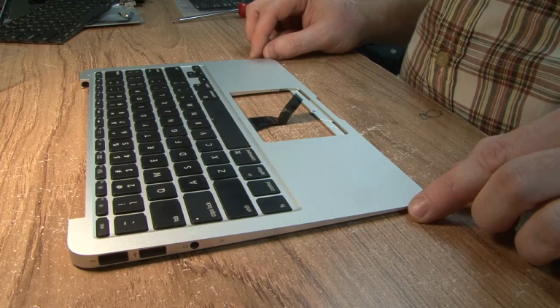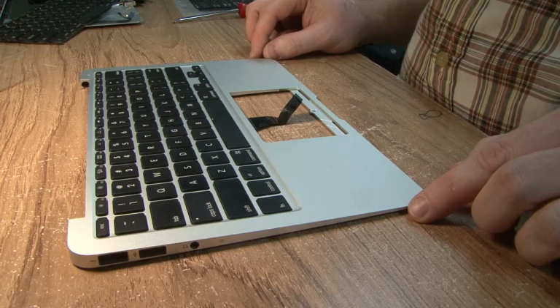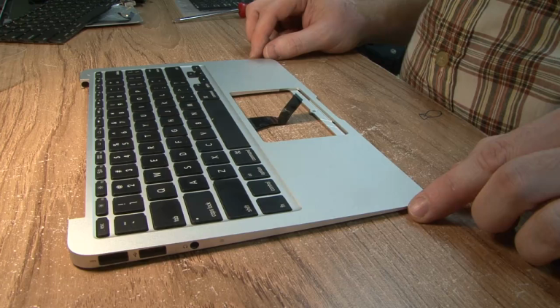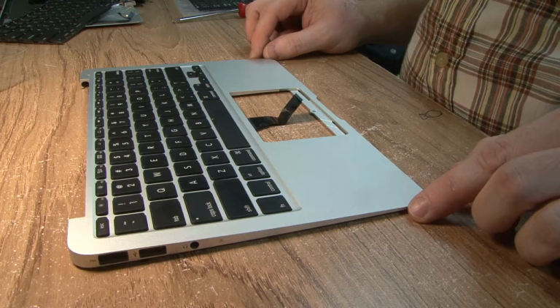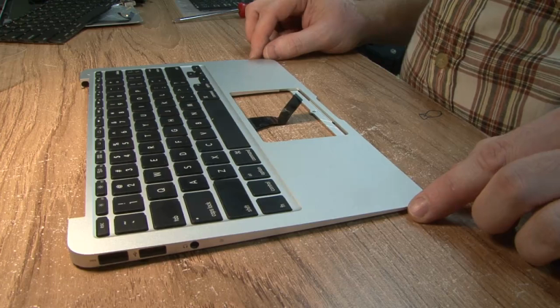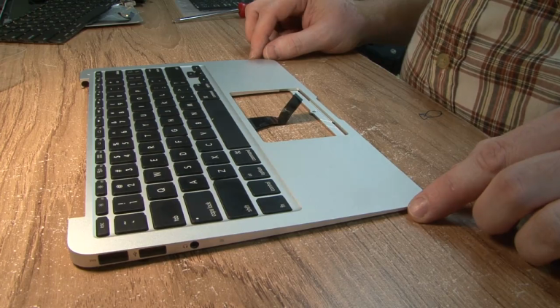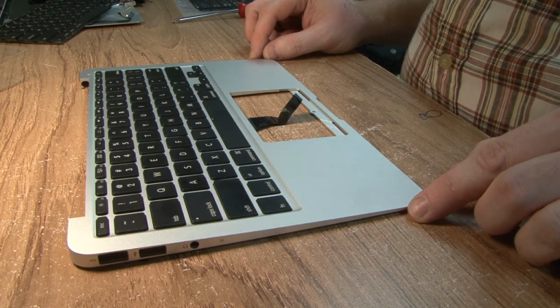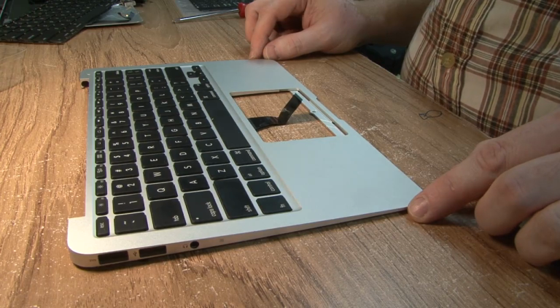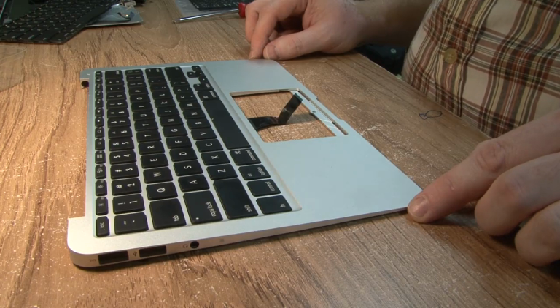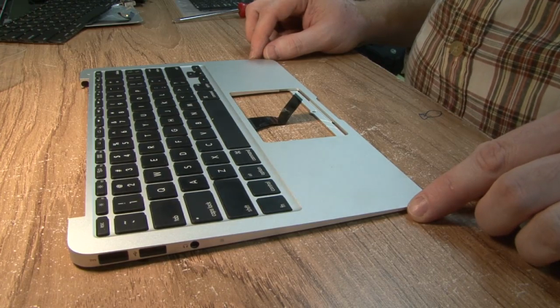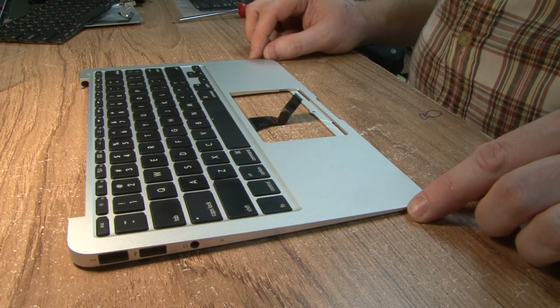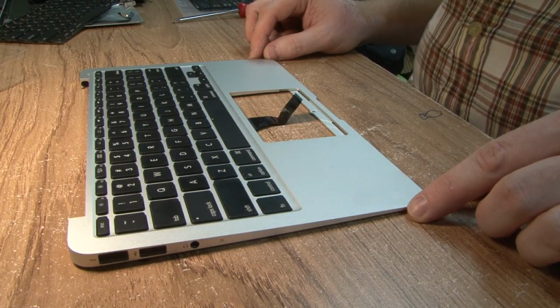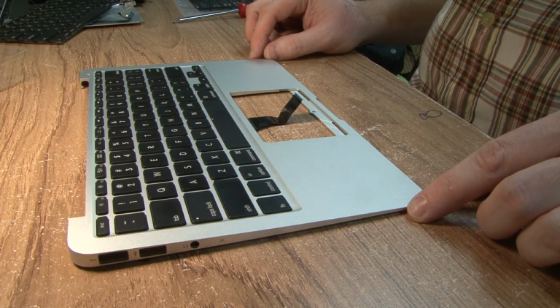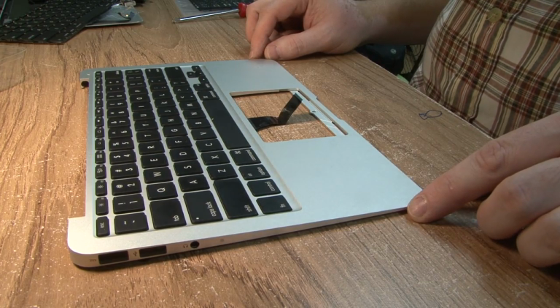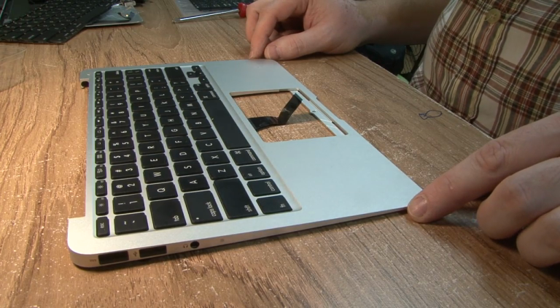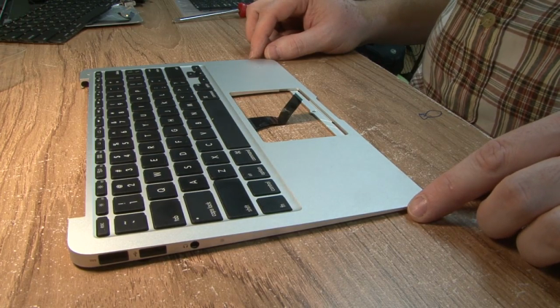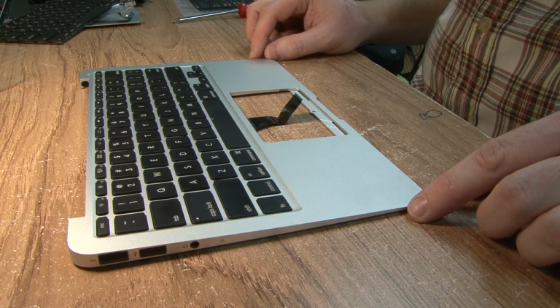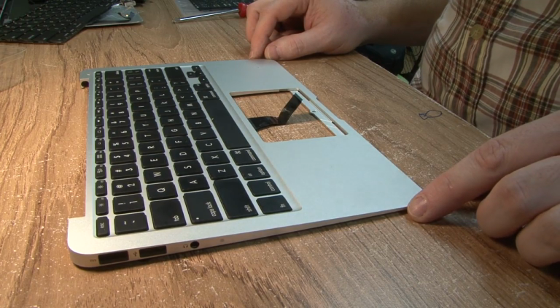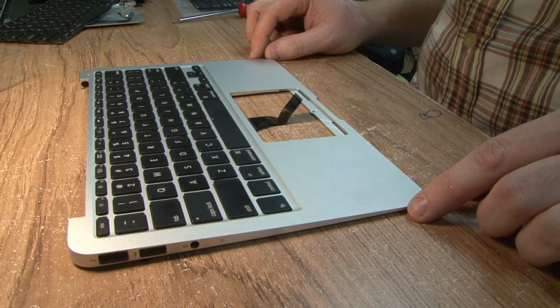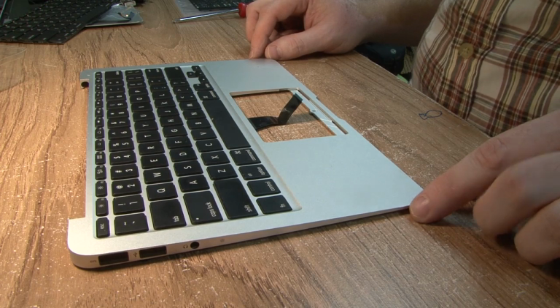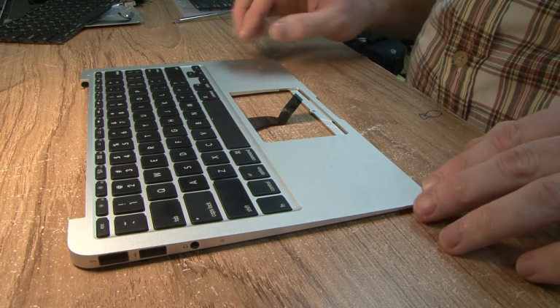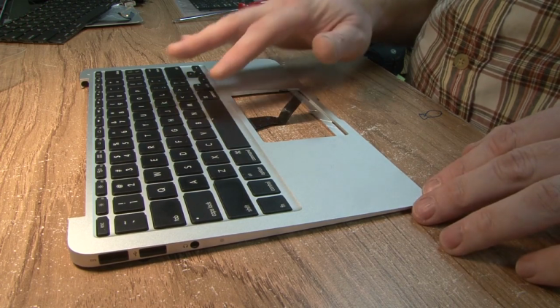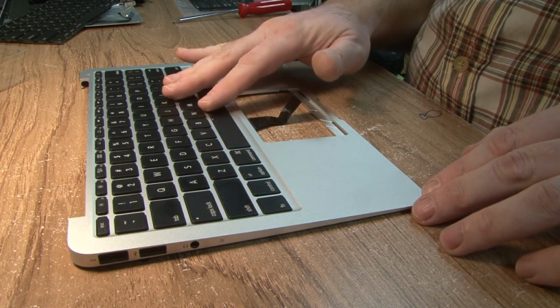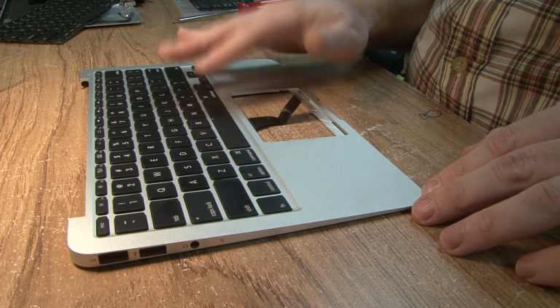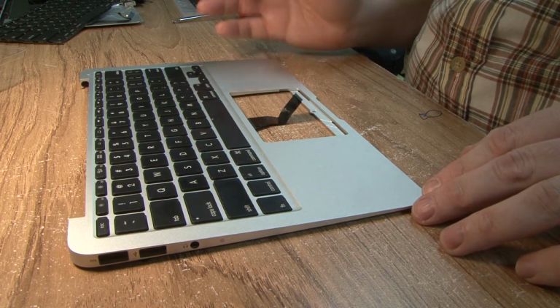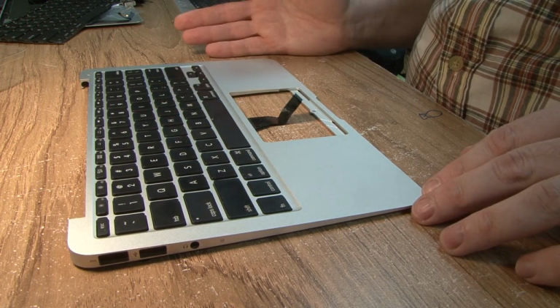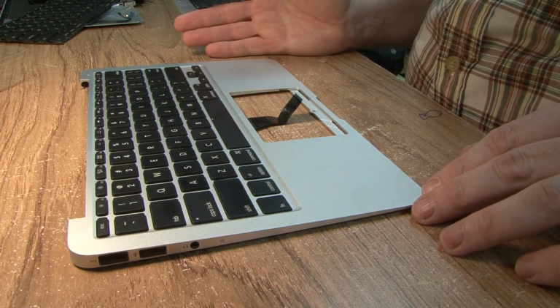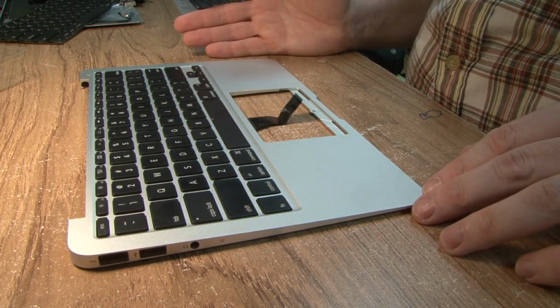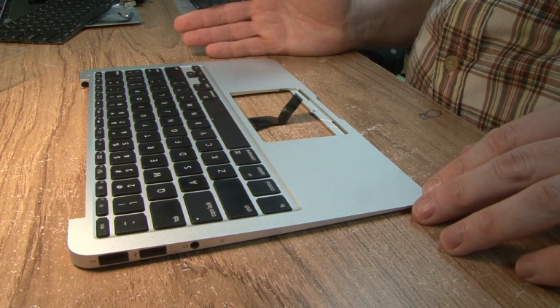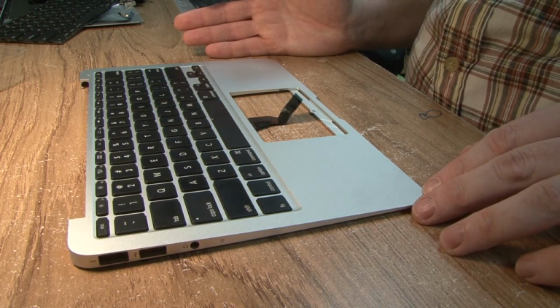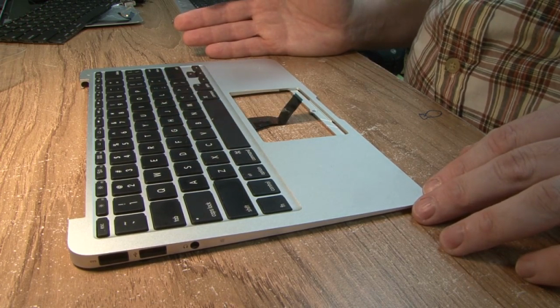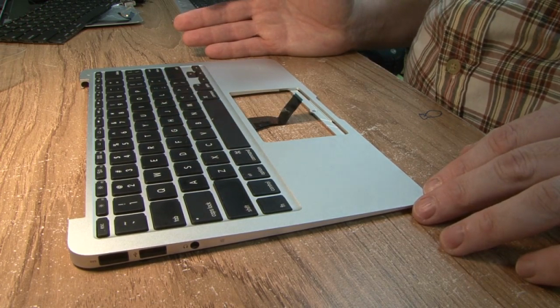Hello everybody, this is Abraham with Nusher Computer Services. Today I'd like to show you how to take the keyboard out of a MacBook Air.